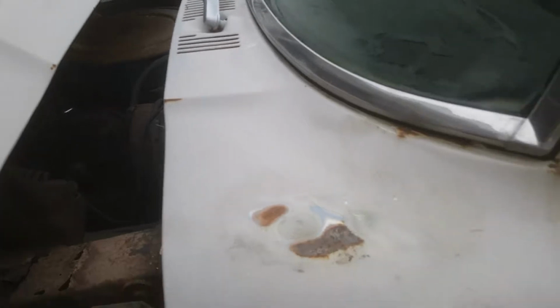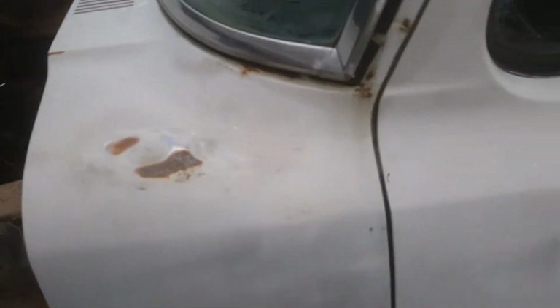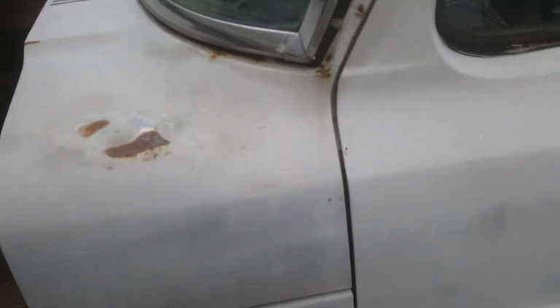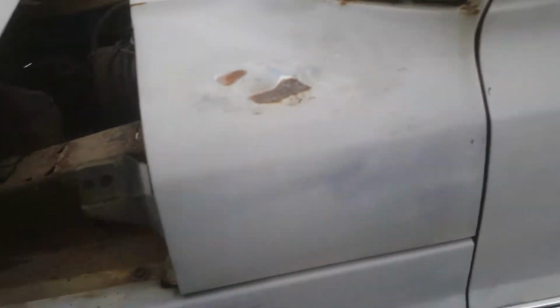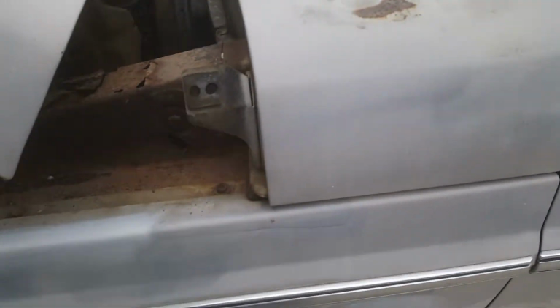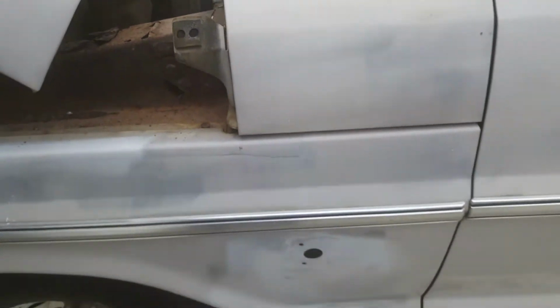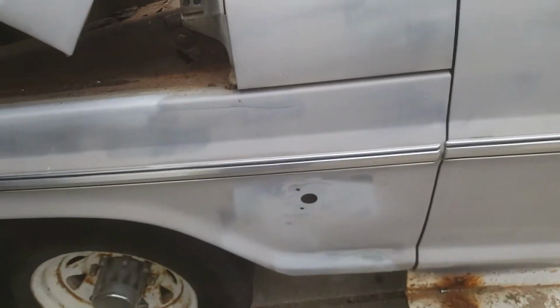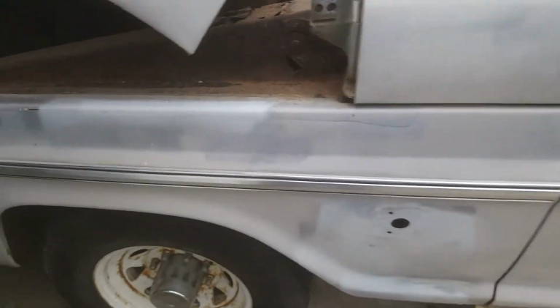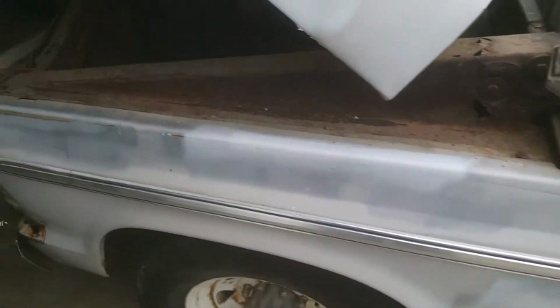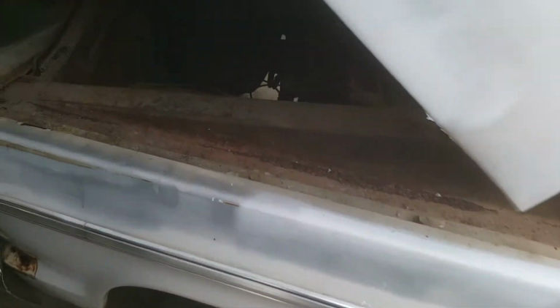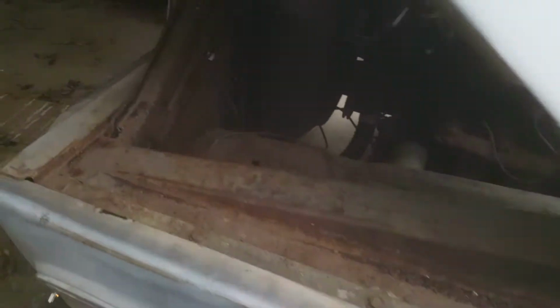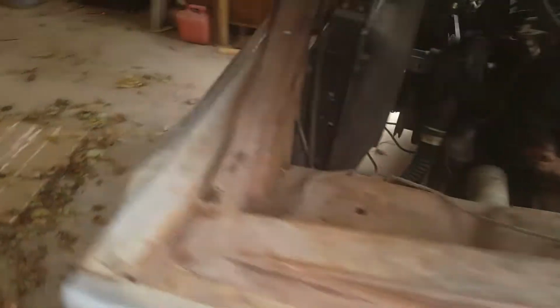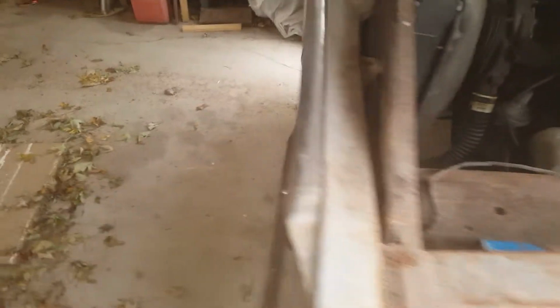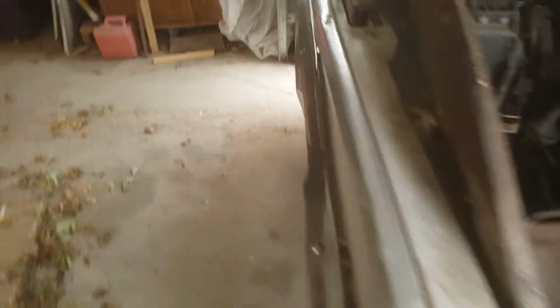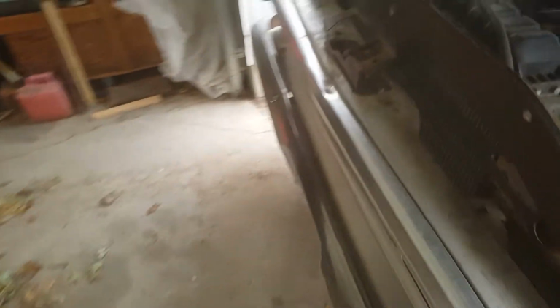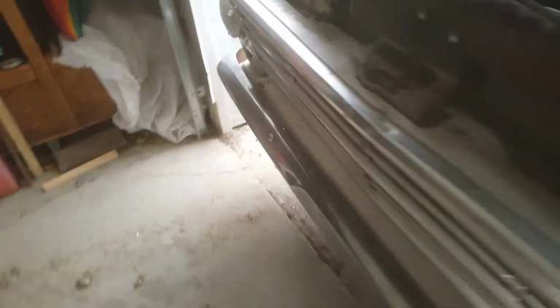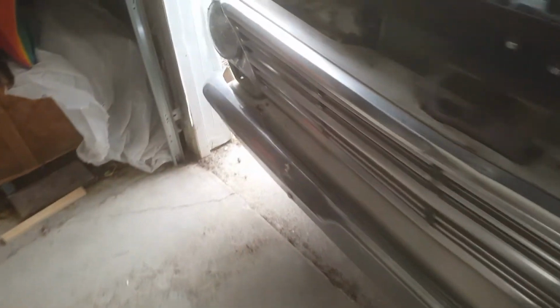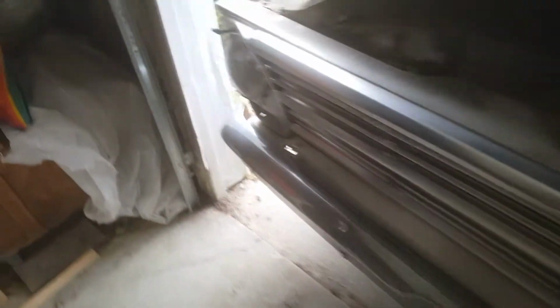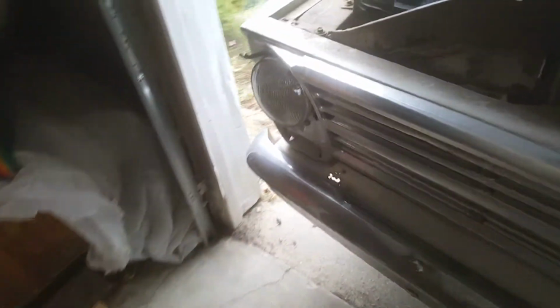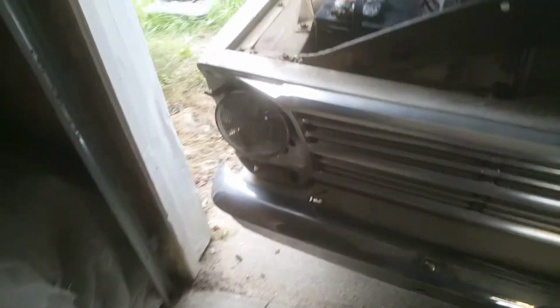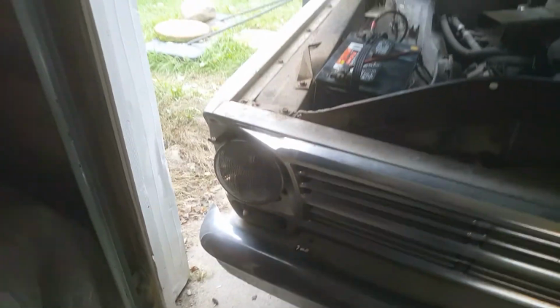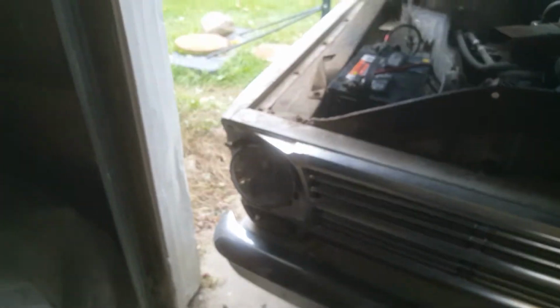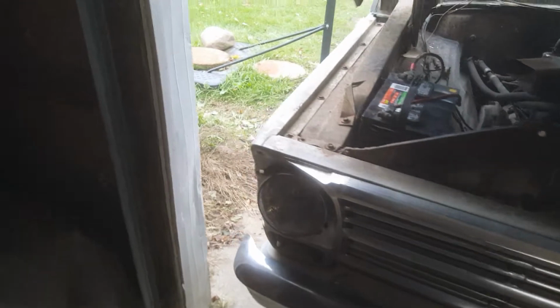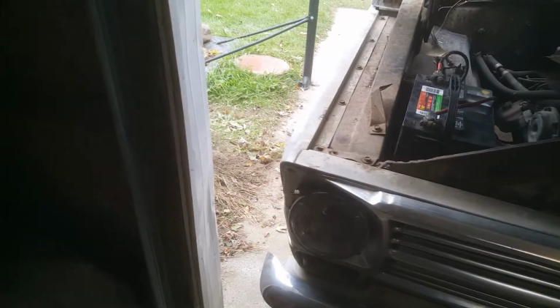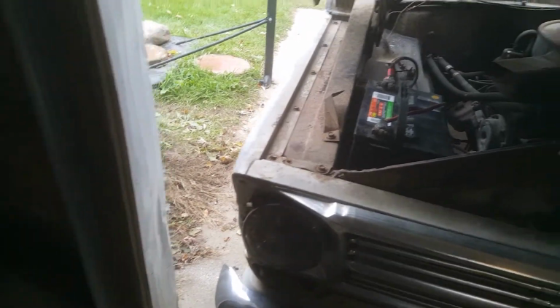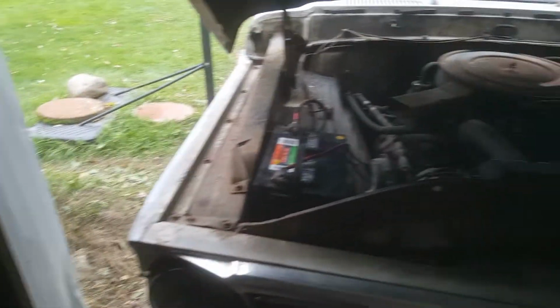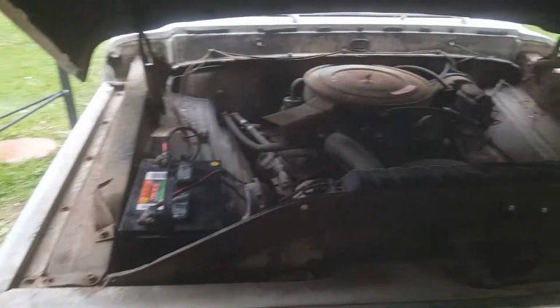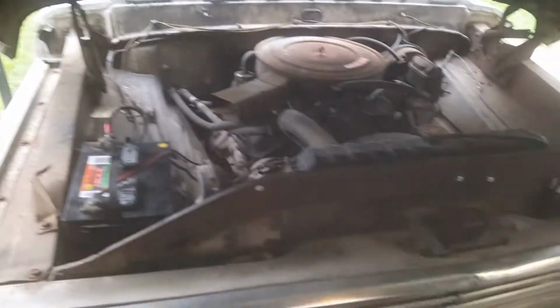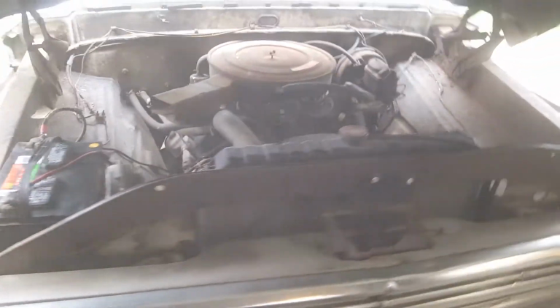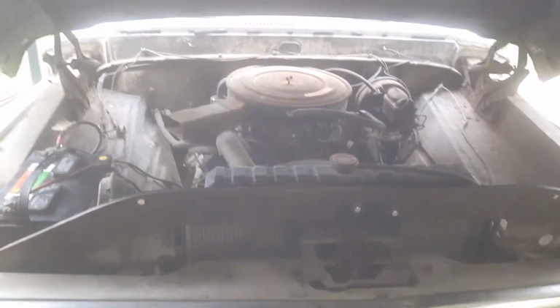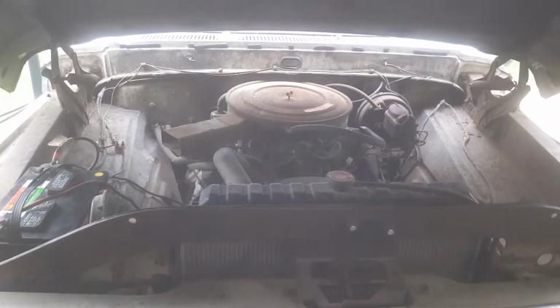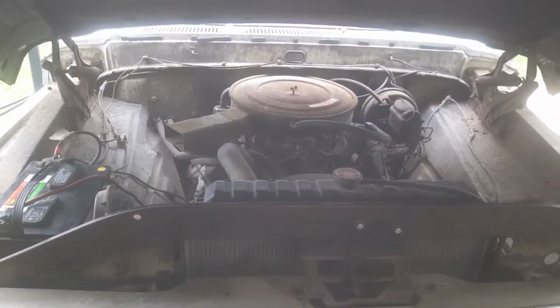Just wanted to touch base — we will be restoring this truck, and I'm going to bring it back to as close to original as I can, other than the color, because I just like that color. I'll keep posting when we work on something else.